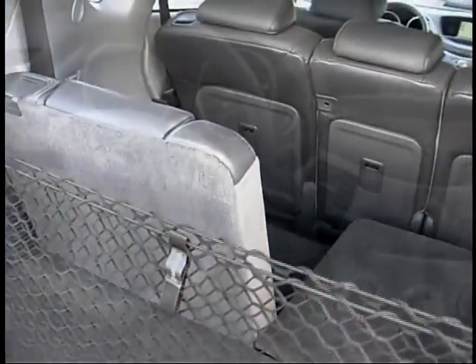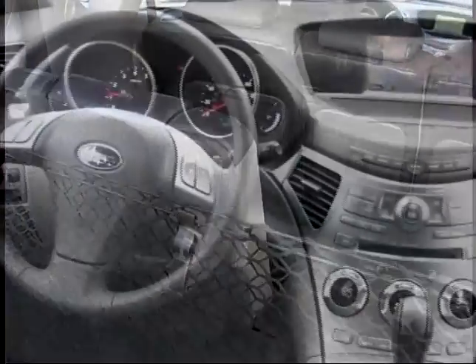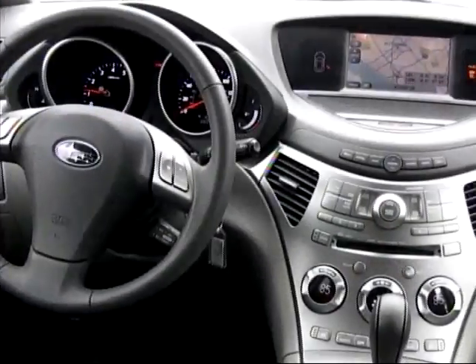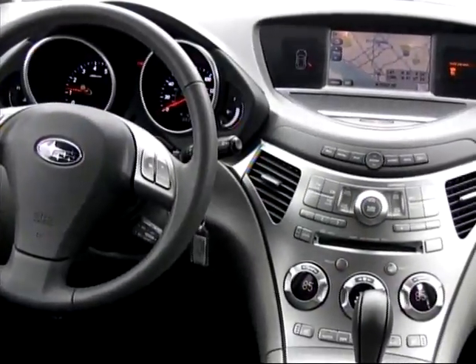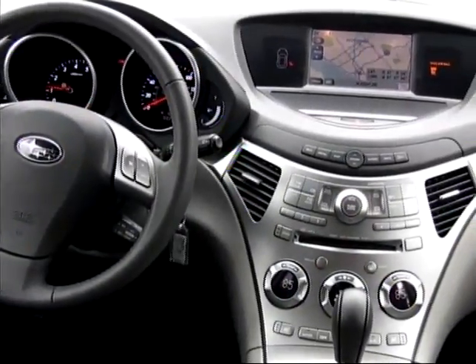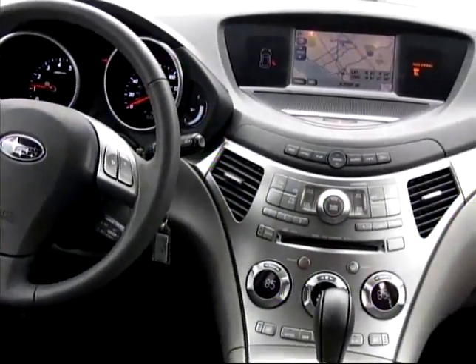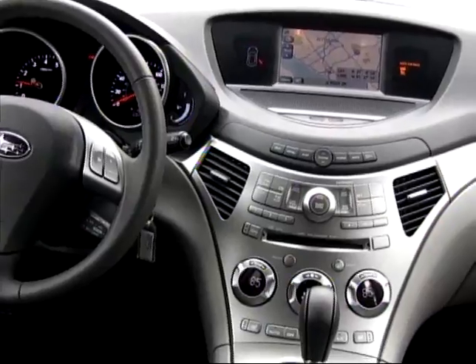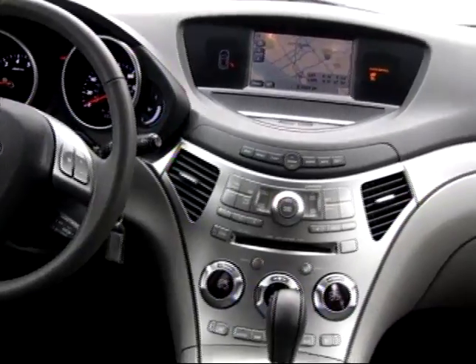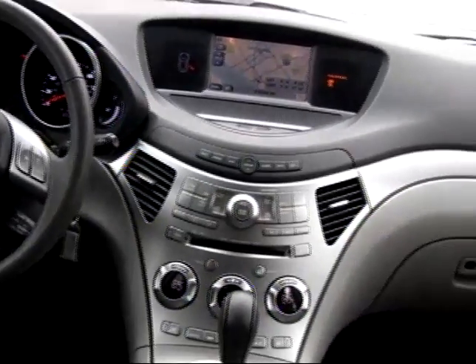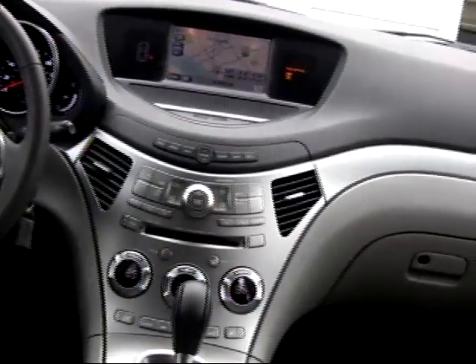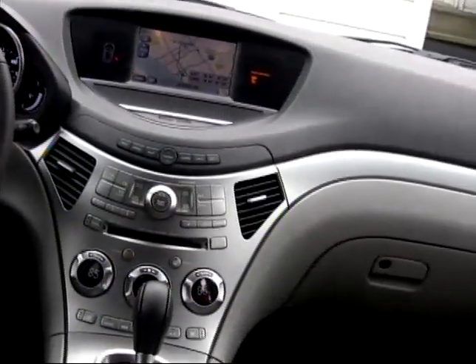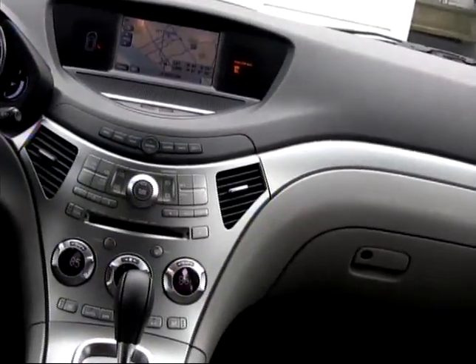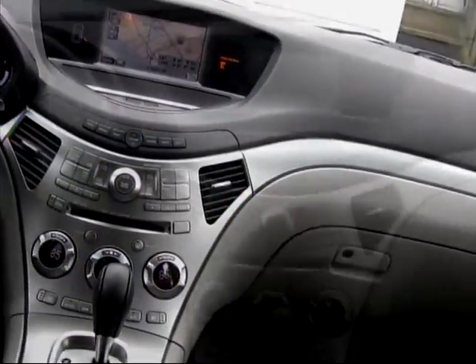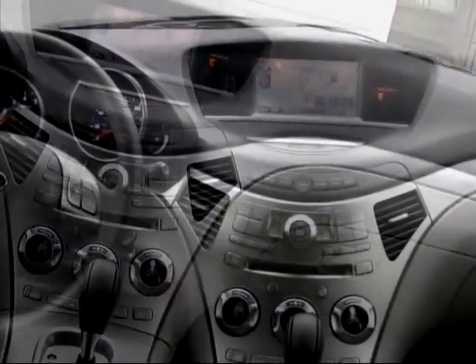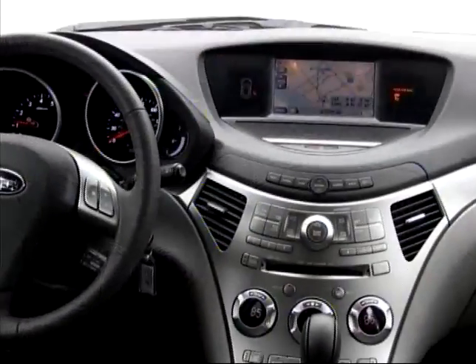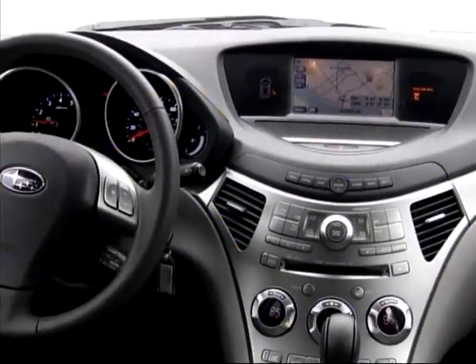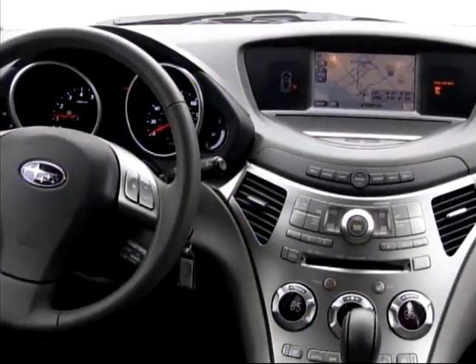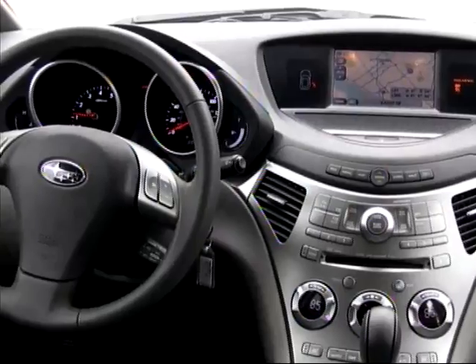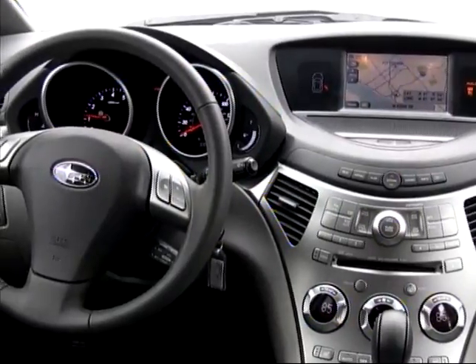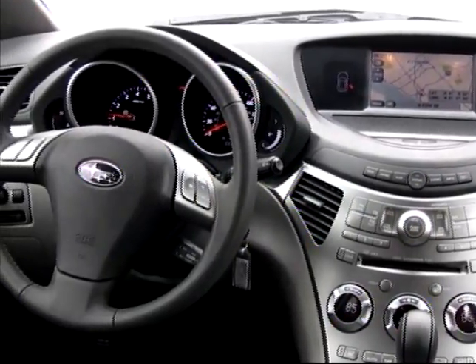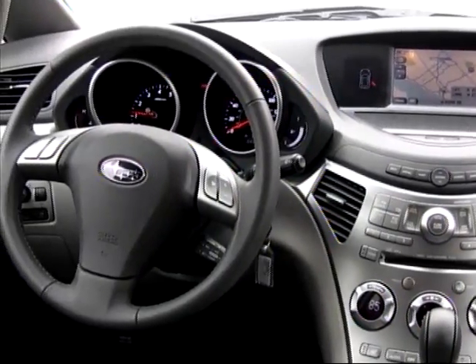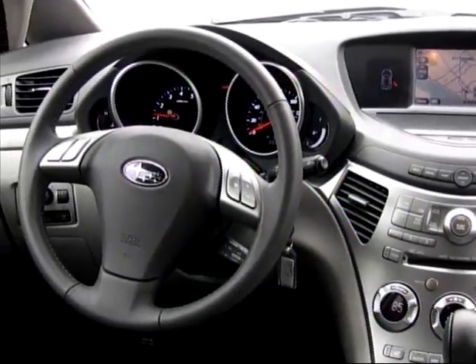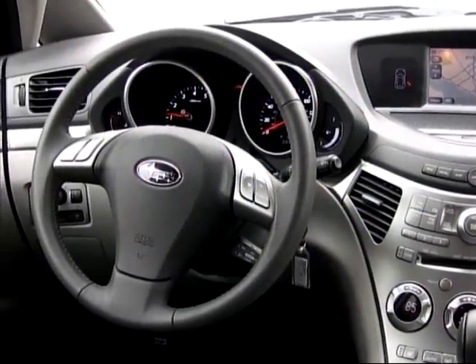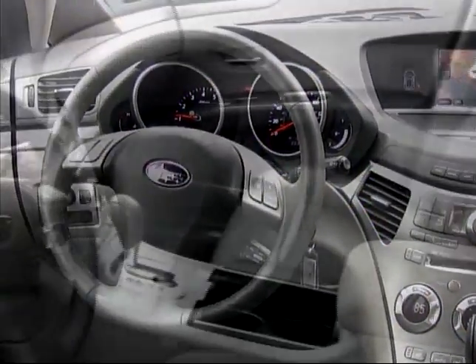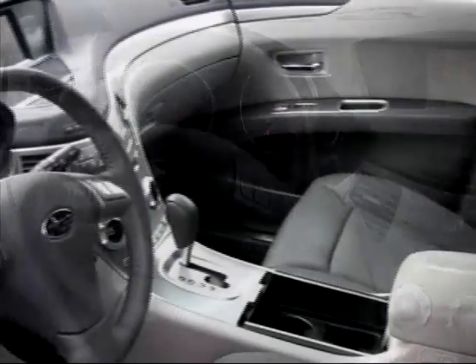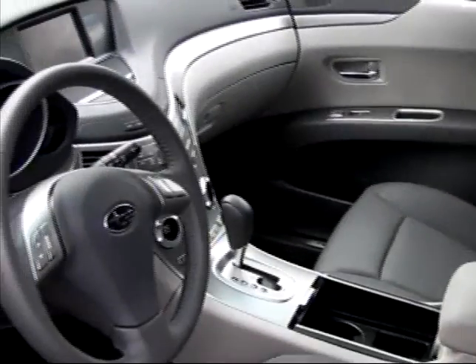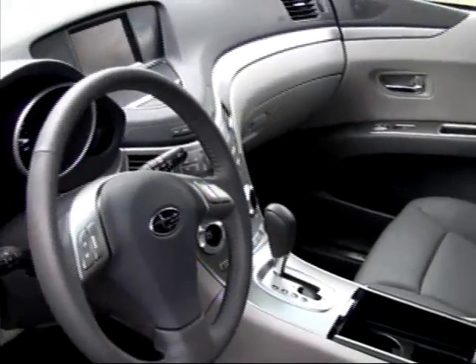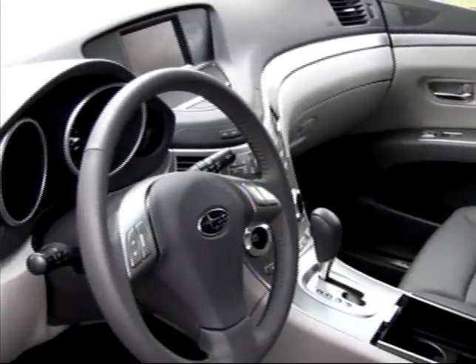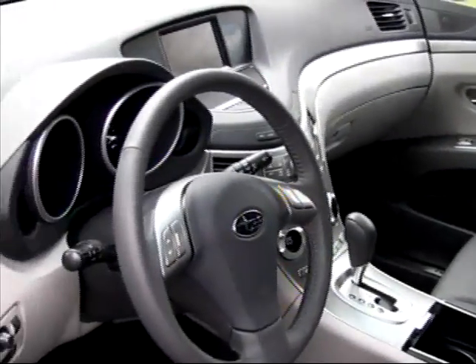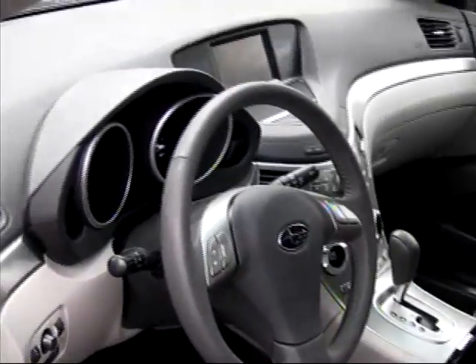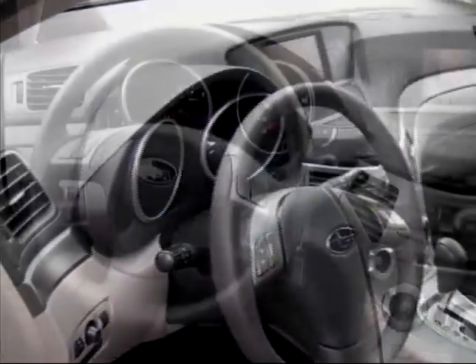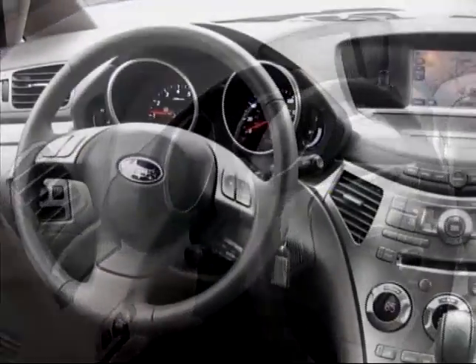The Tribeca provides convenient, easy-to-use controls, and our top-line touring model featured navigation and video entertainment systems, a reverse camera, and many other items to add to the enjoyment of spending time inside the Subaru.